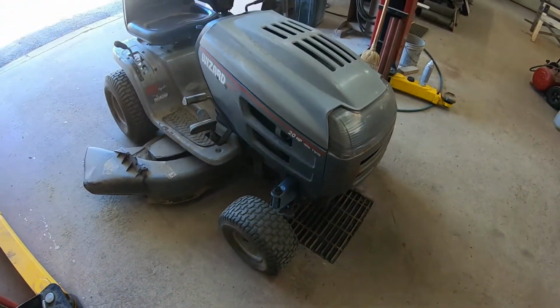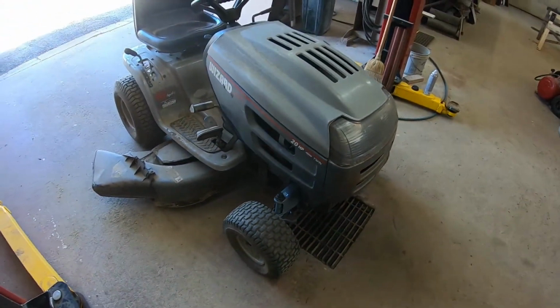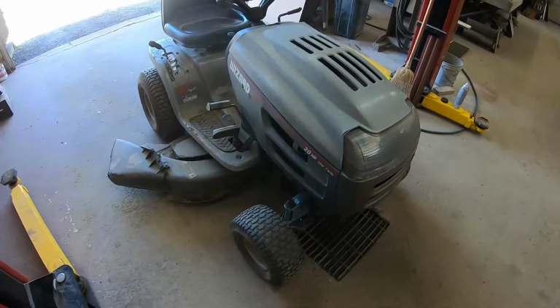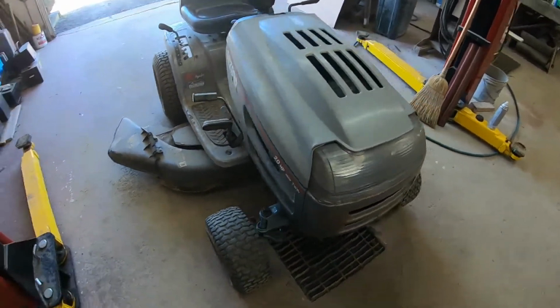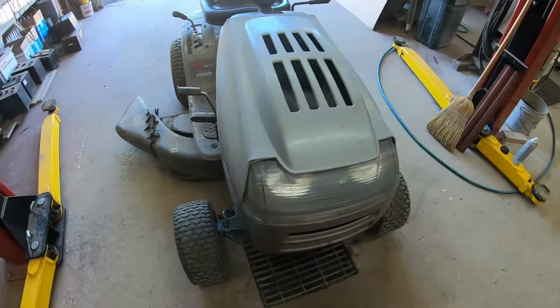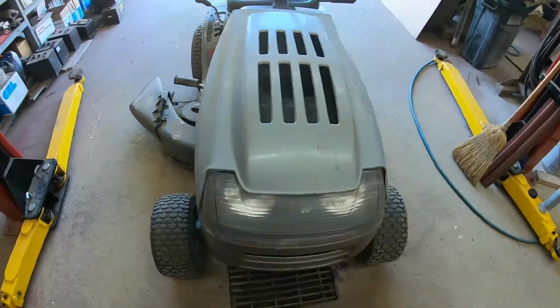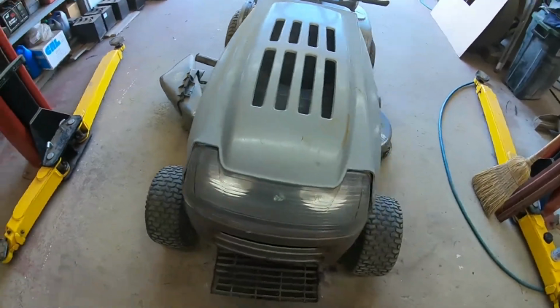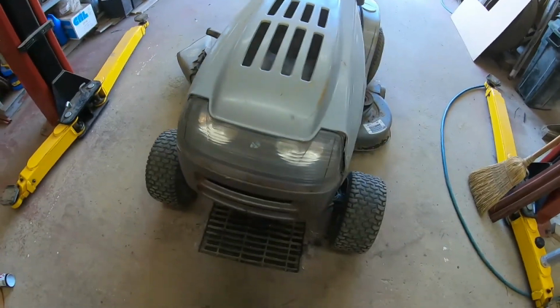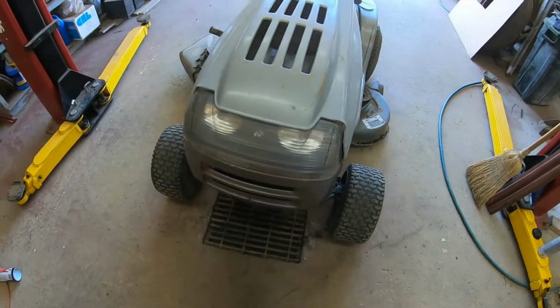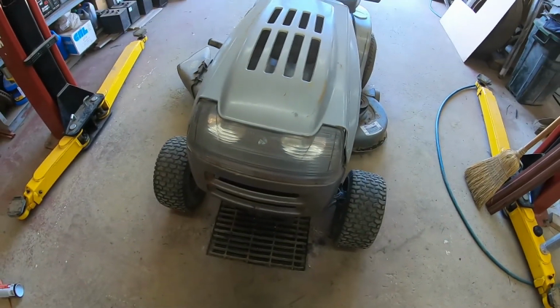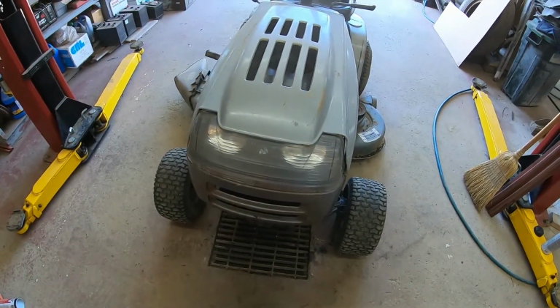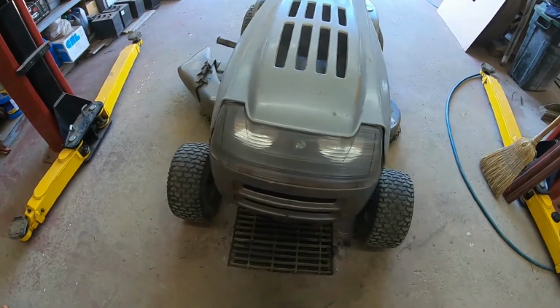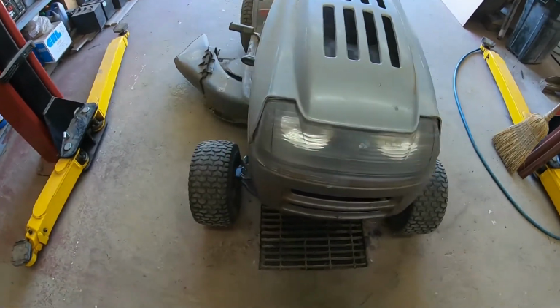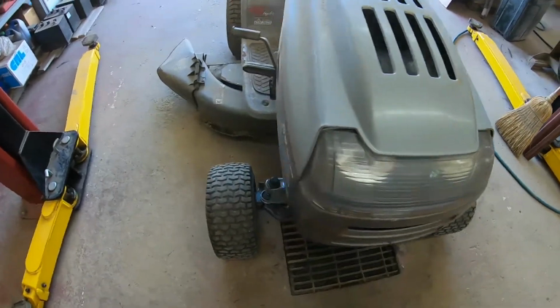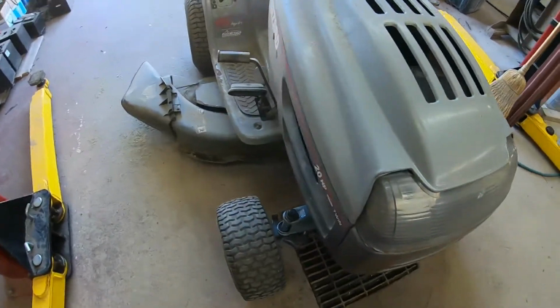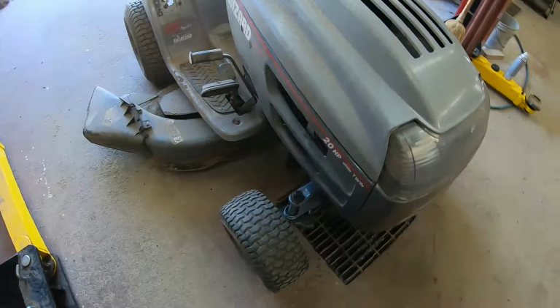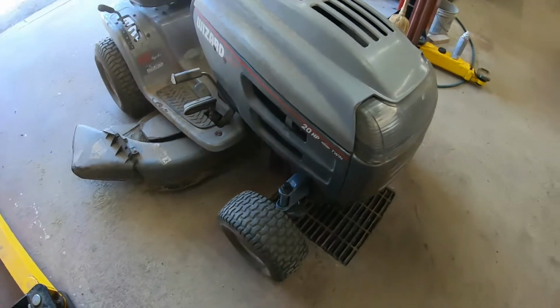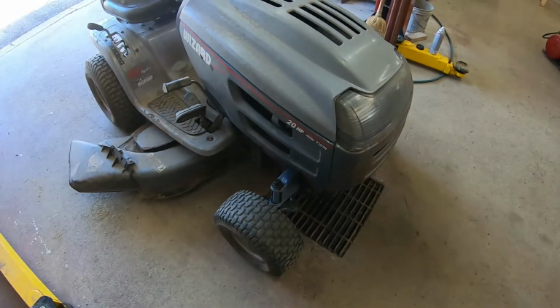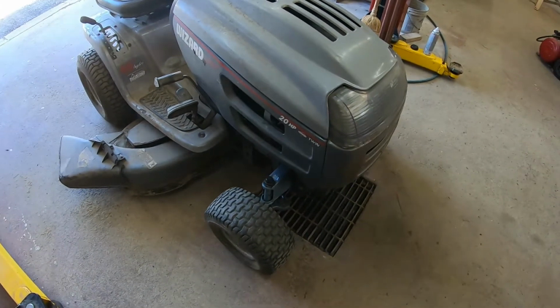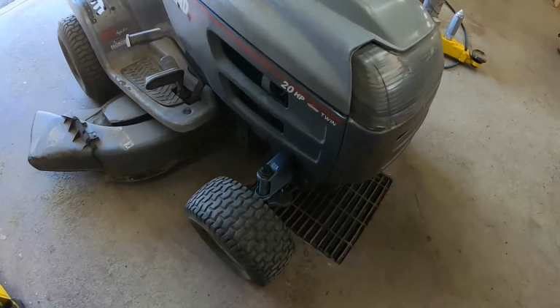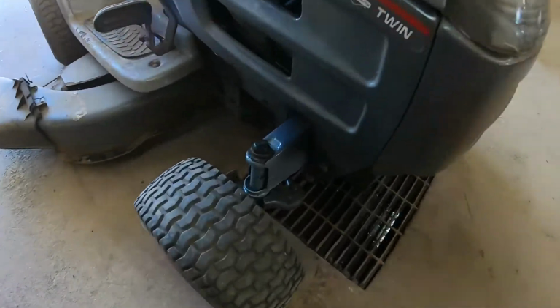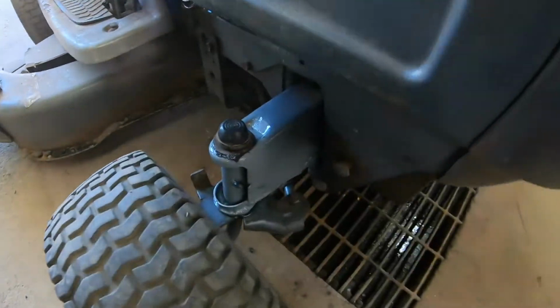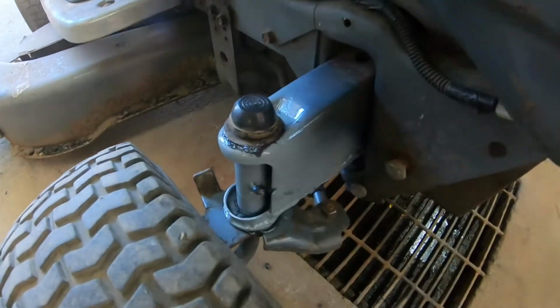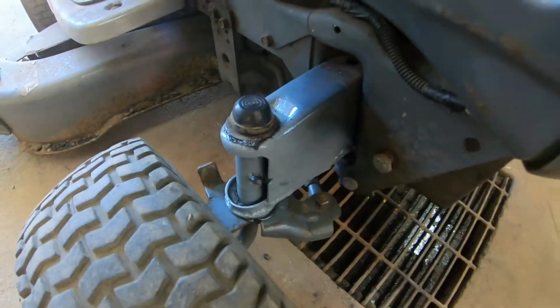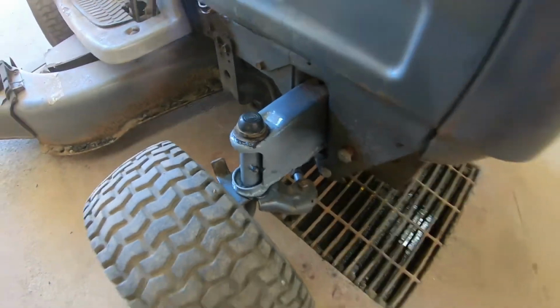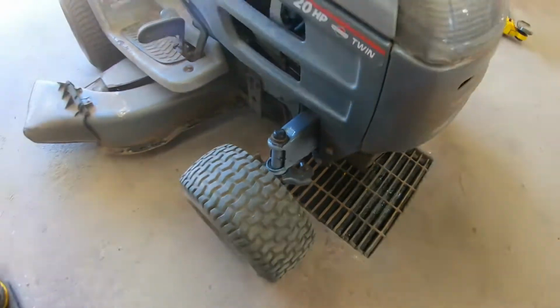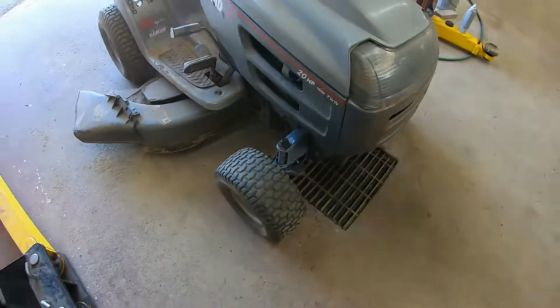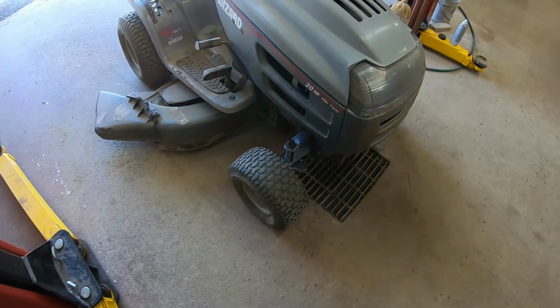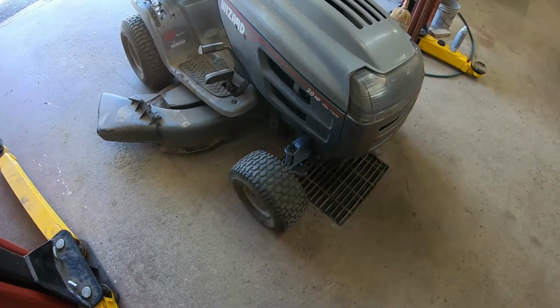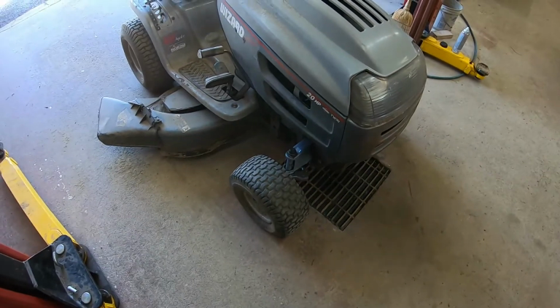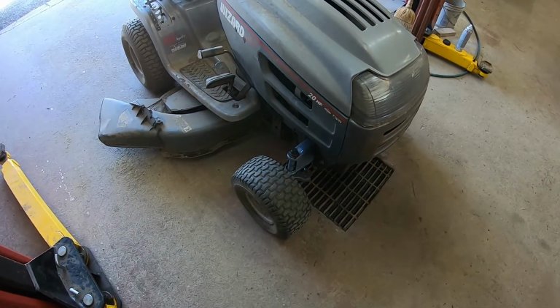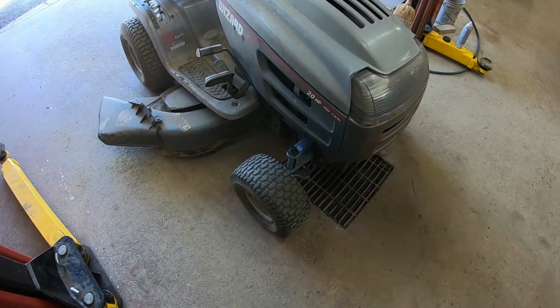It's a quick fix, but the mower isn't really worth all that much, so it doesn't make sense to sink a ton of time and money into it. That'll get her going again until she hits another fence post or something. There it is — on to the next one.